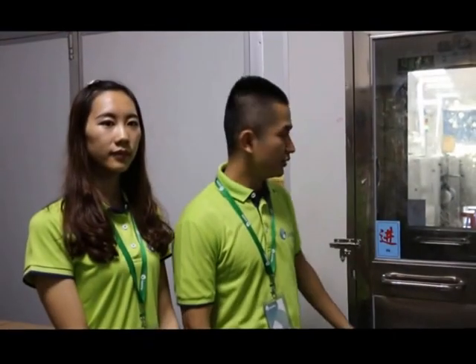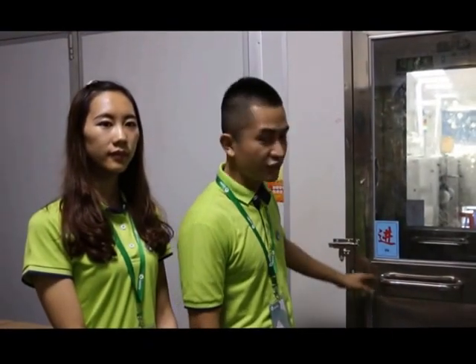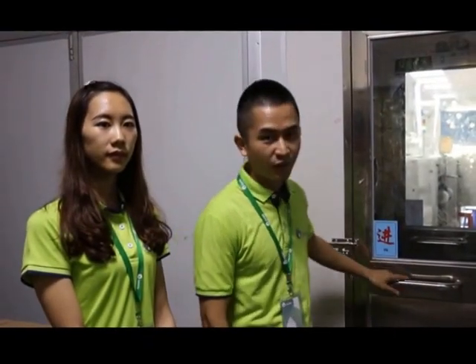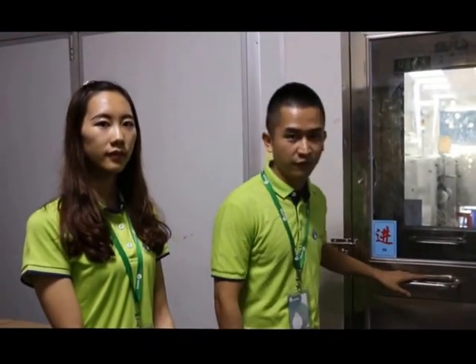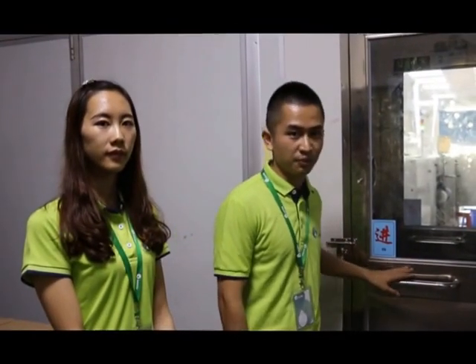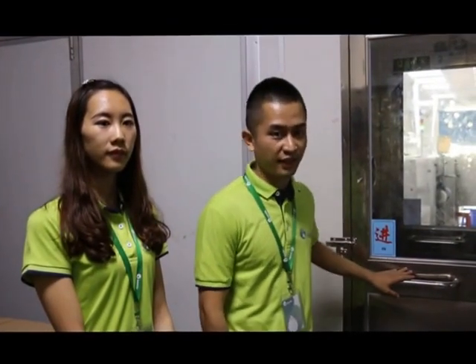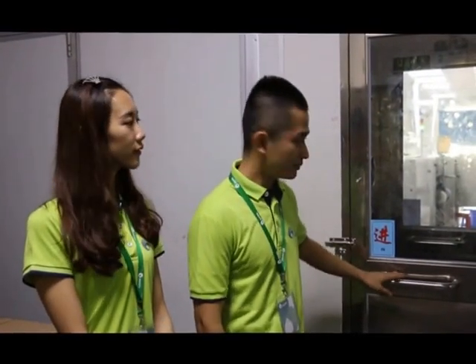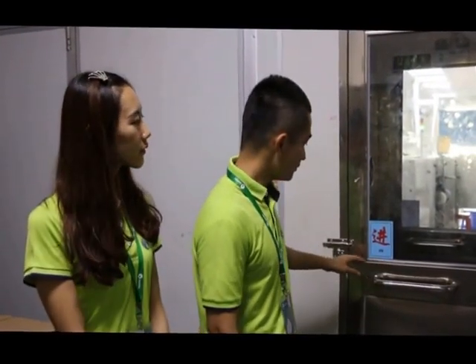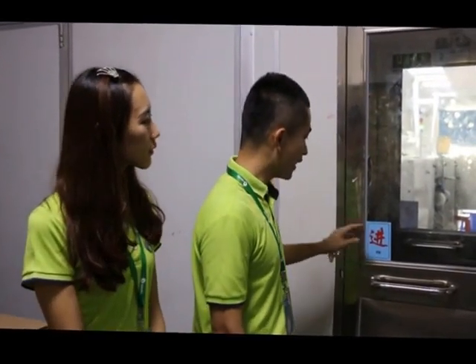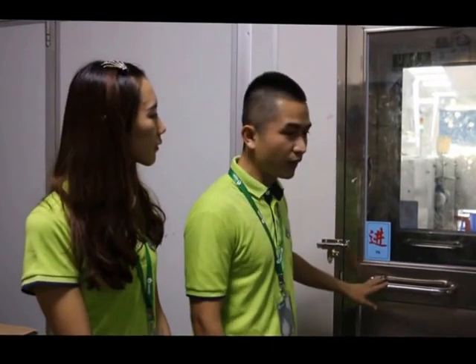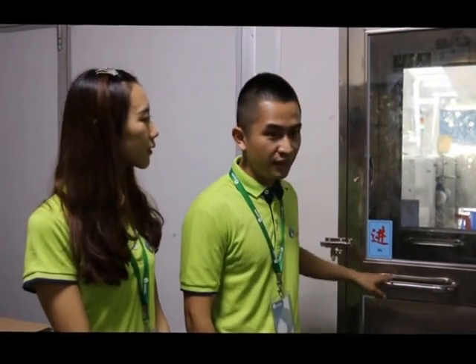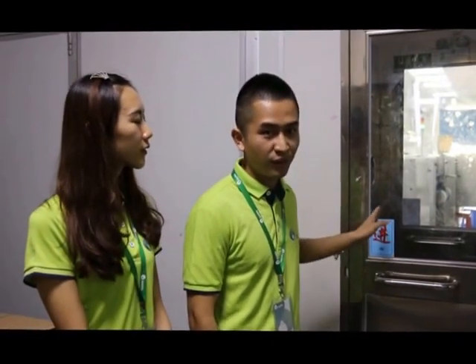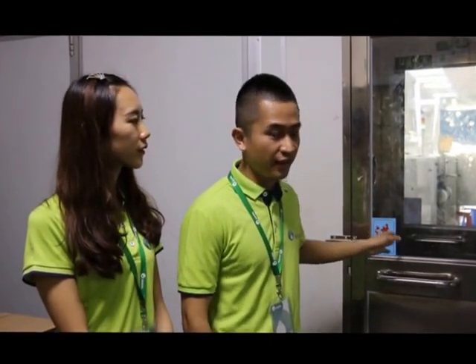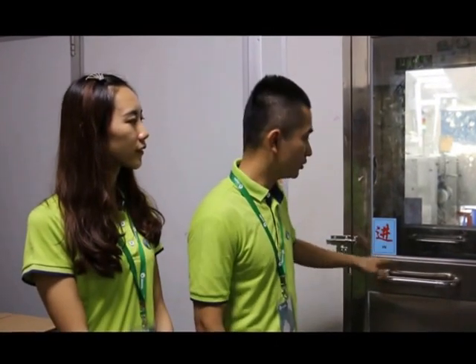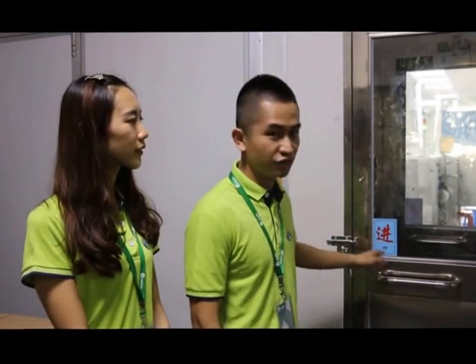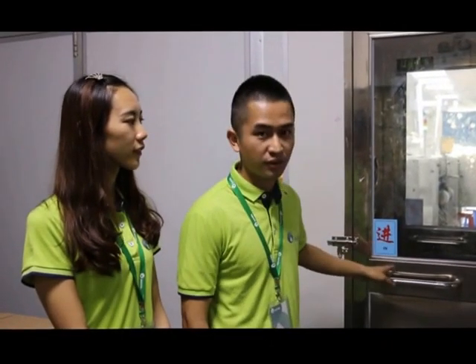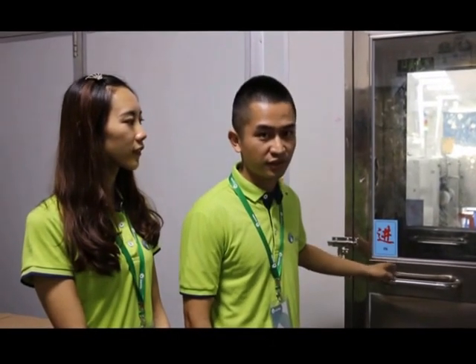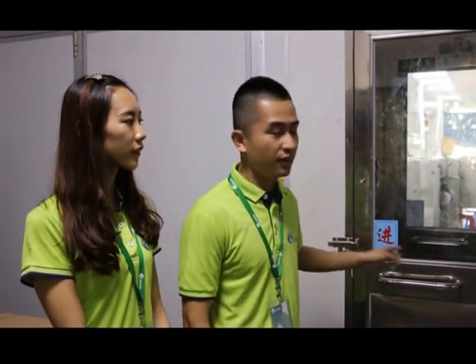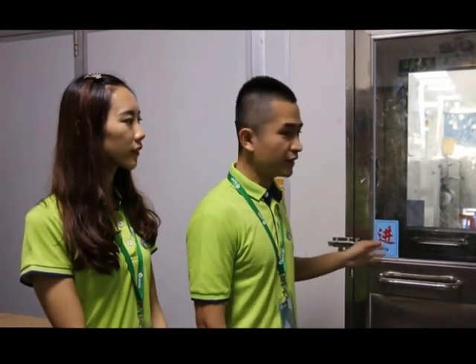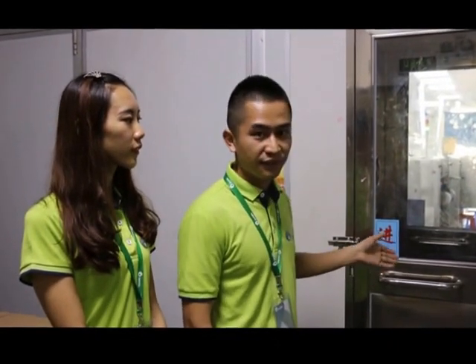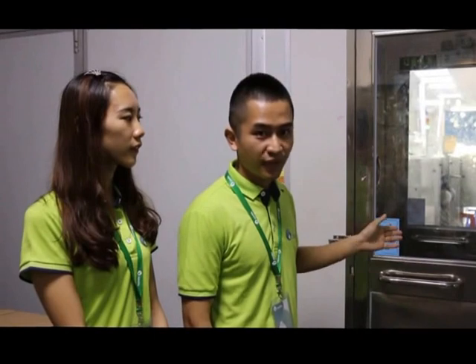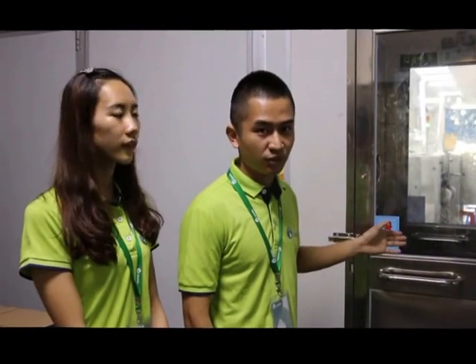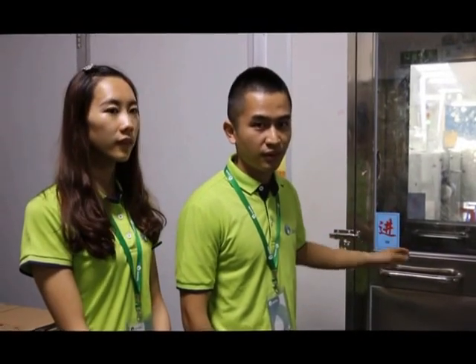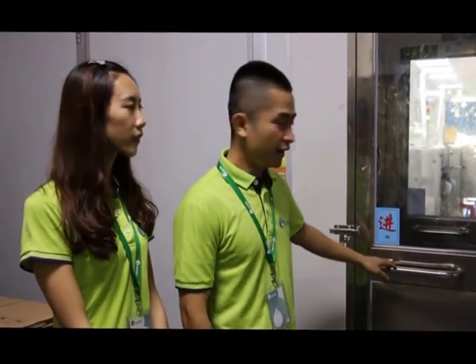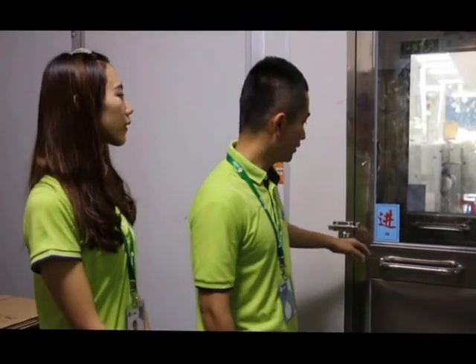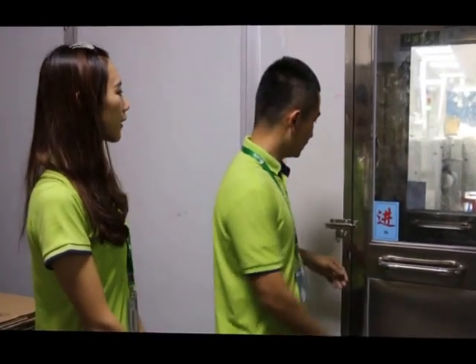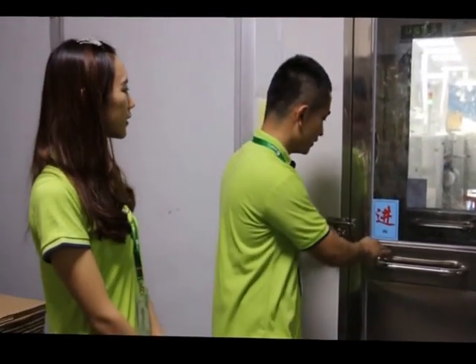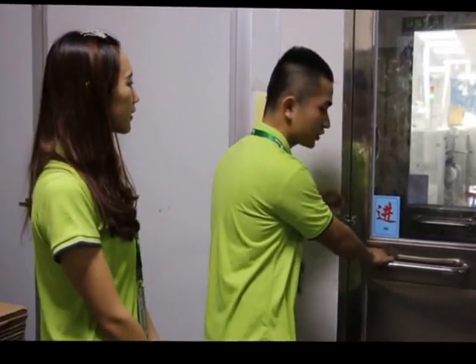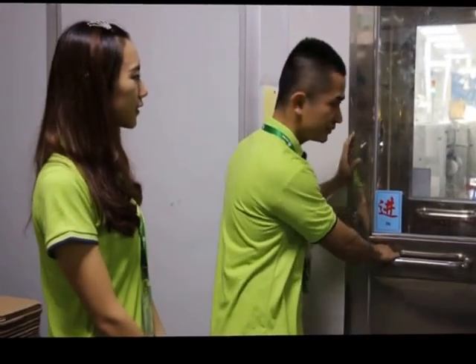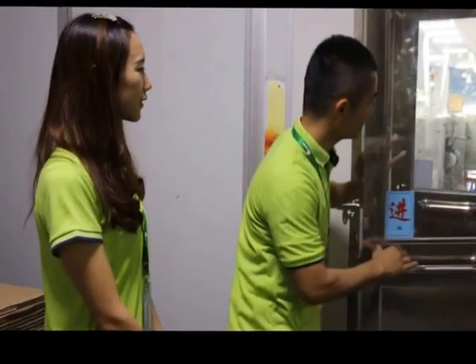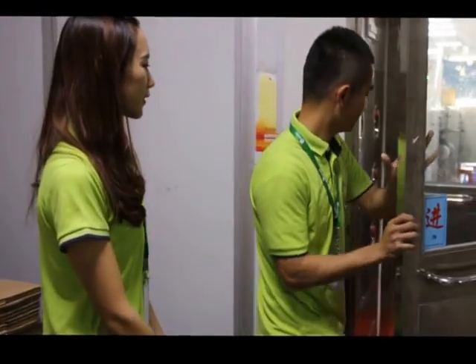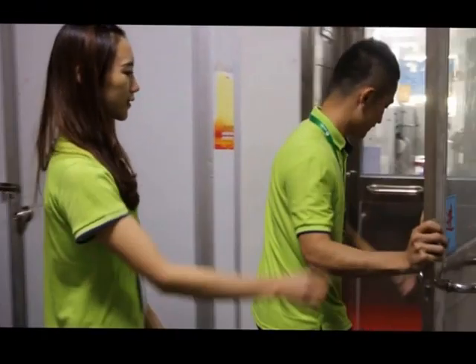This is our first process. Everyone needs to go inside — you need to pass through this door. This is the clean dust door. Let's go!